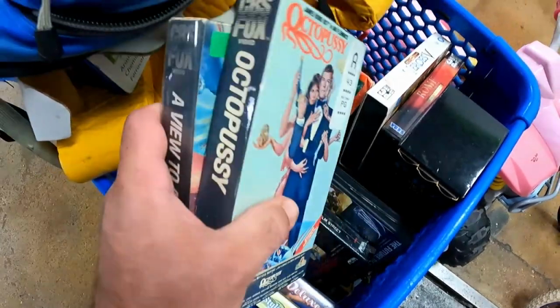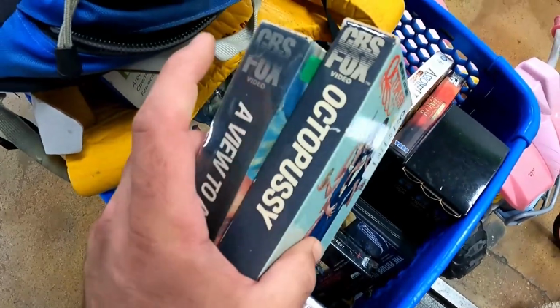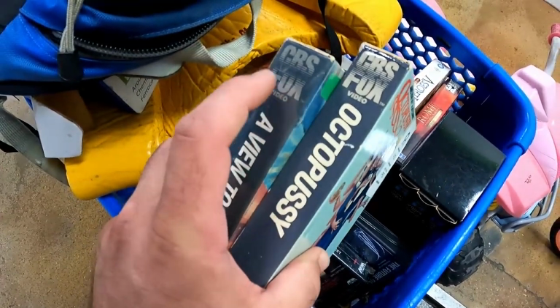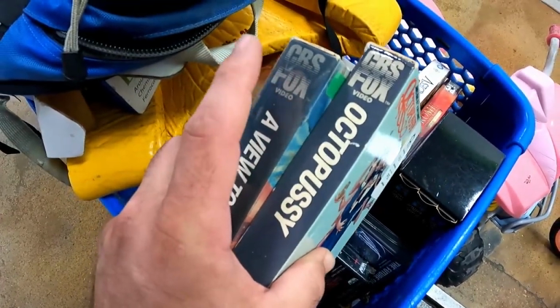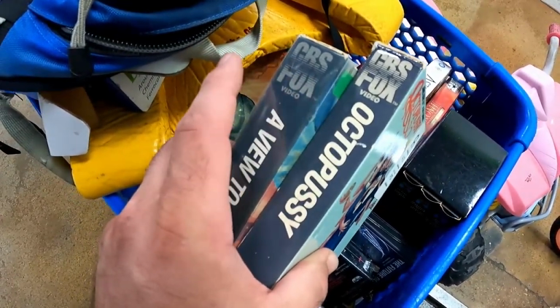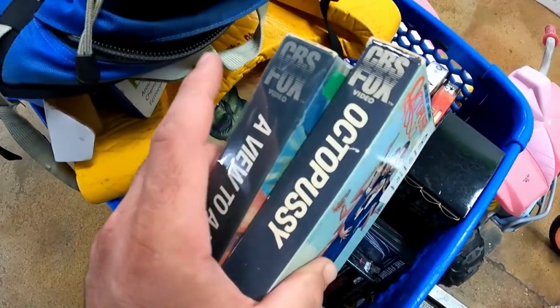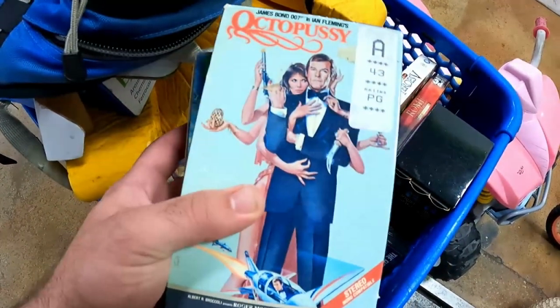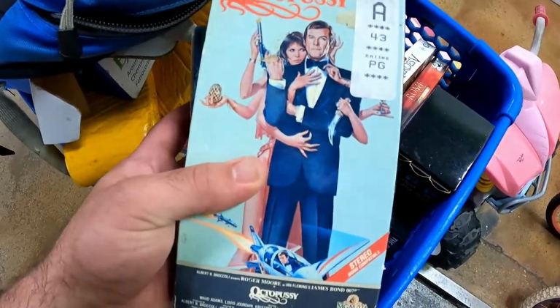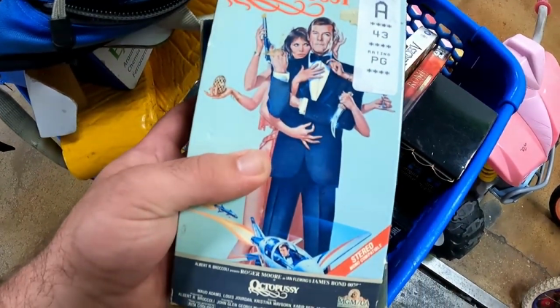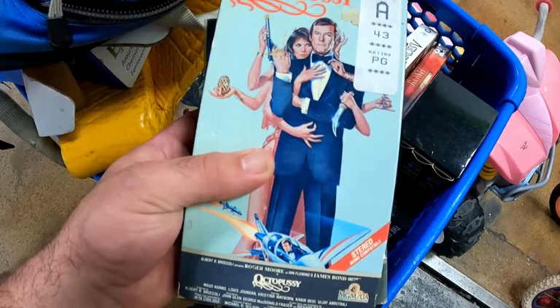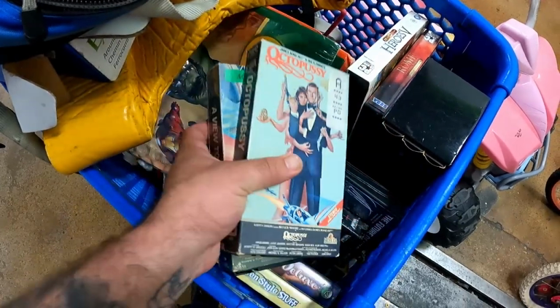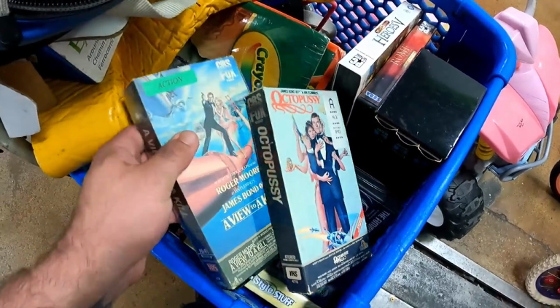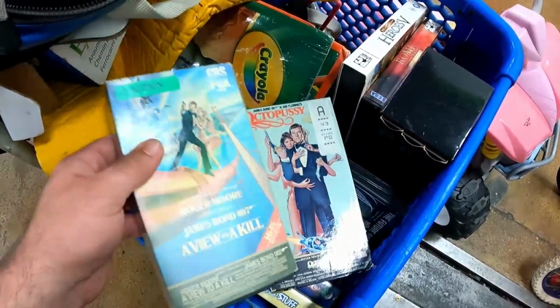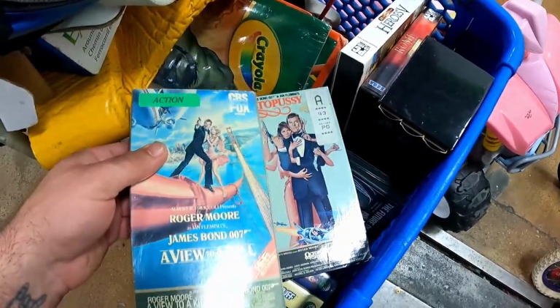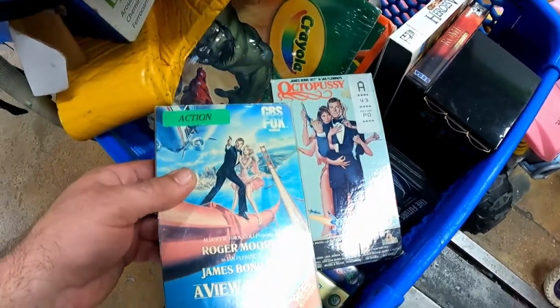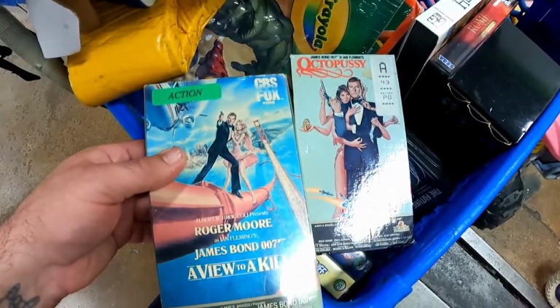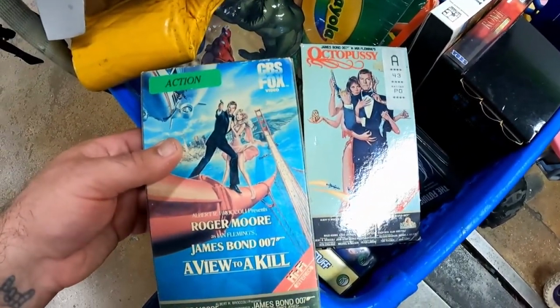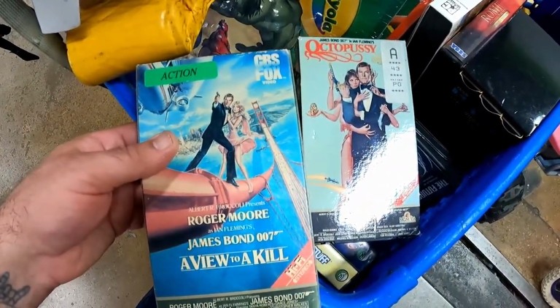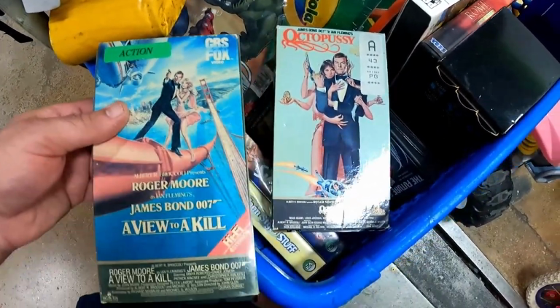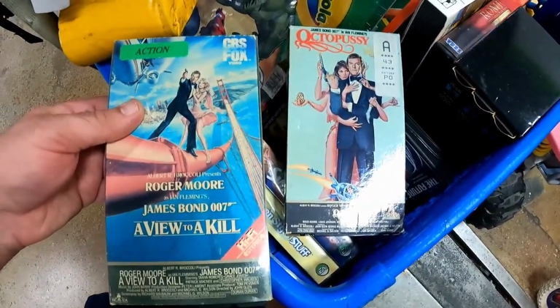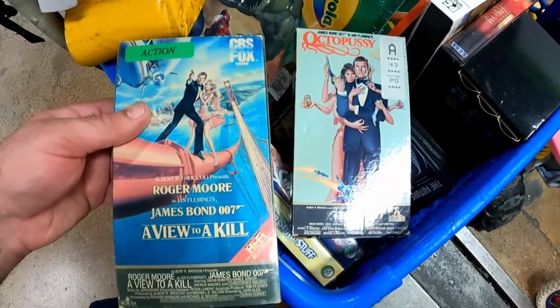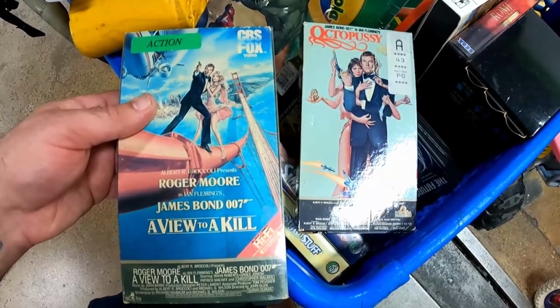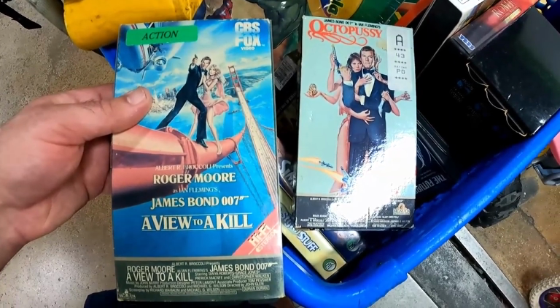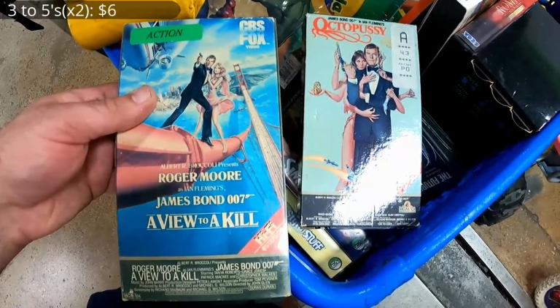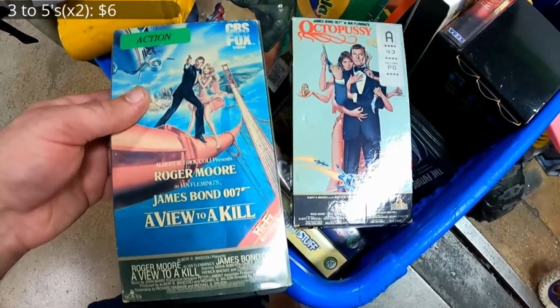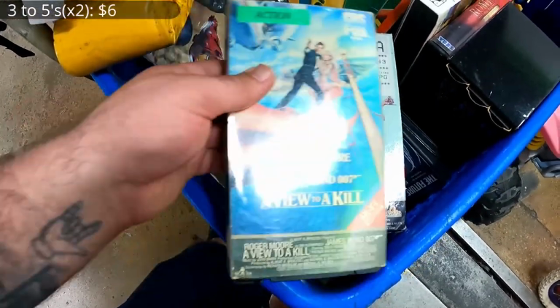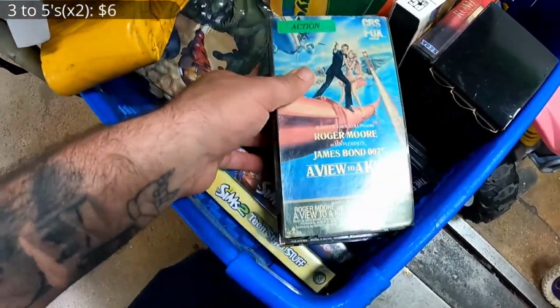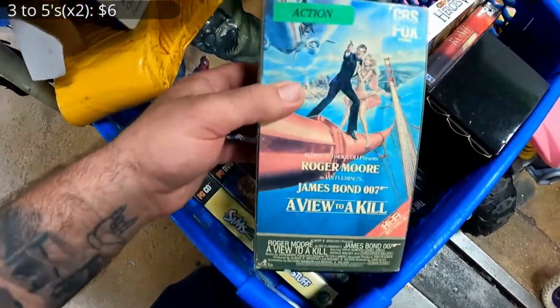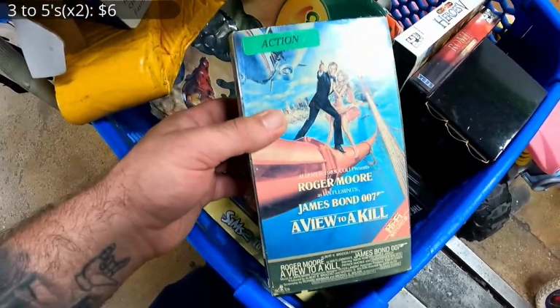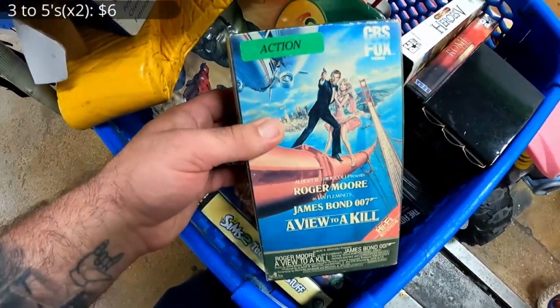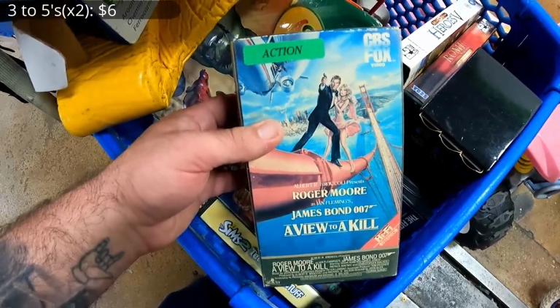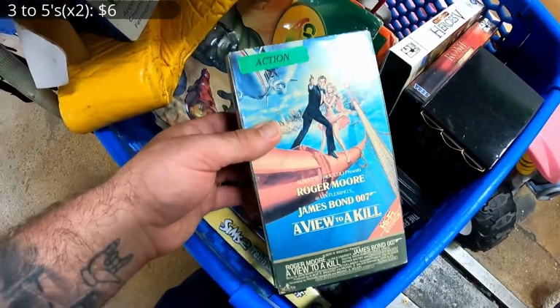Anytime I see the CBS Fox logo, I know it's a little bit earlier of a VHS. I went ahead and picked up both these 007 guys right here — Octopussy and A View to a Kill. I figured those would probably be a good three to five in the booth for sure.